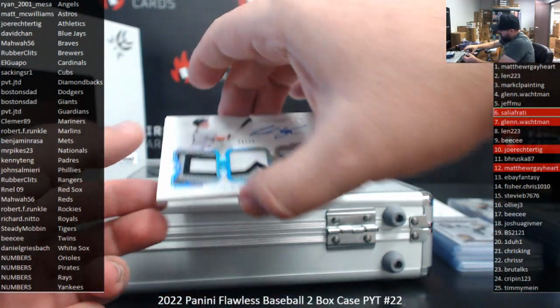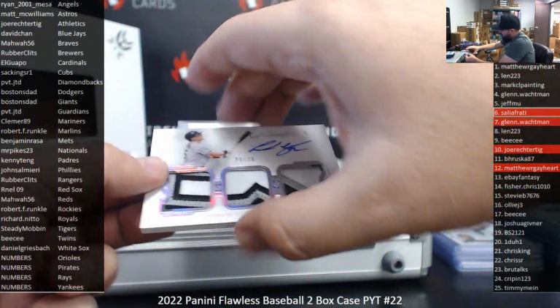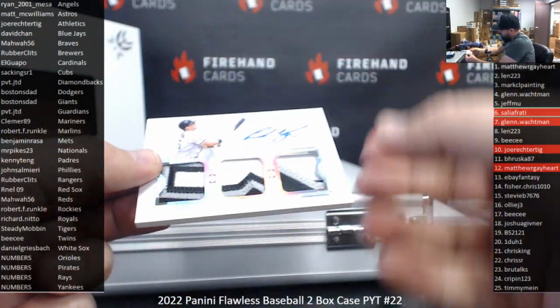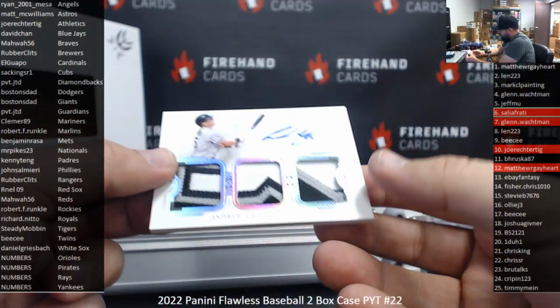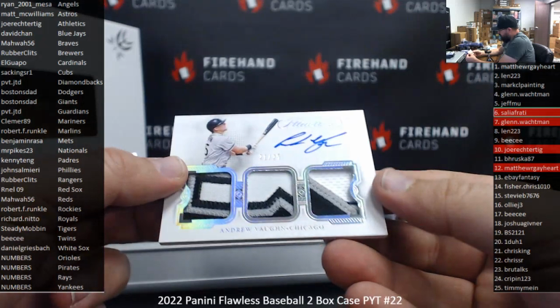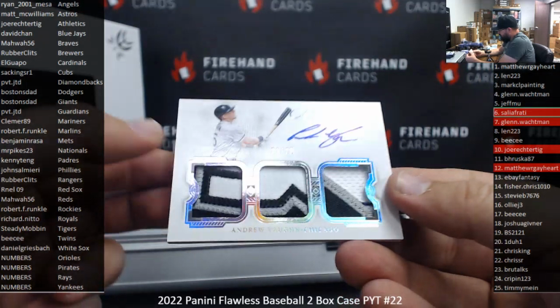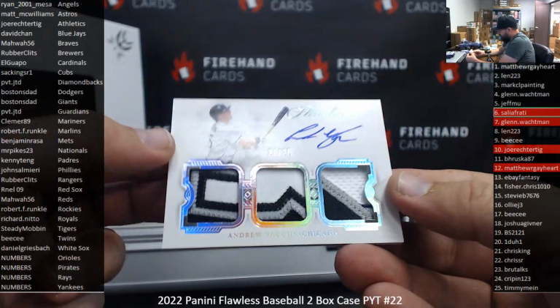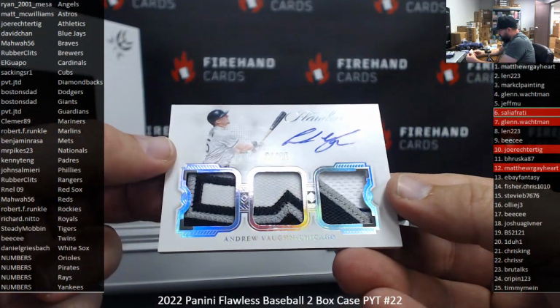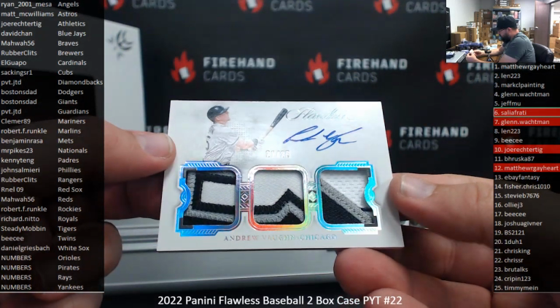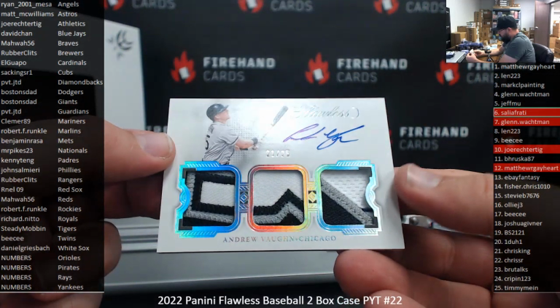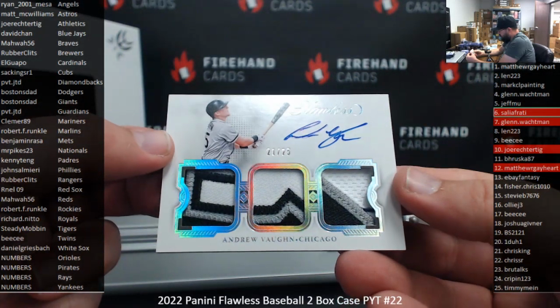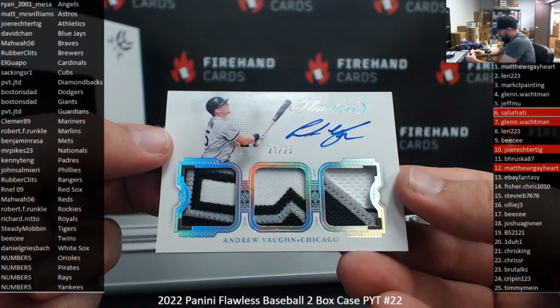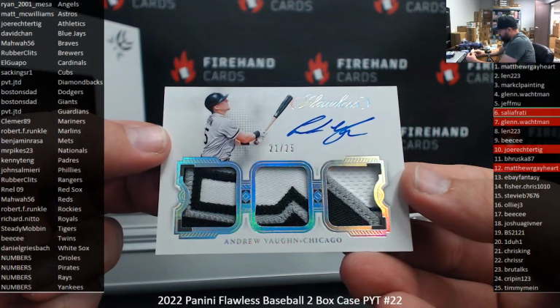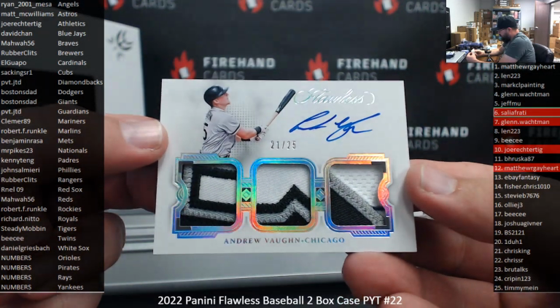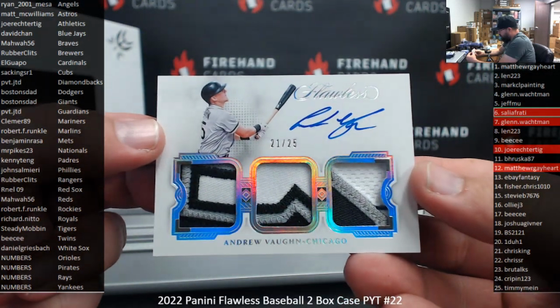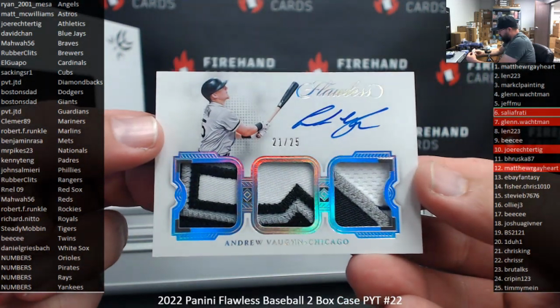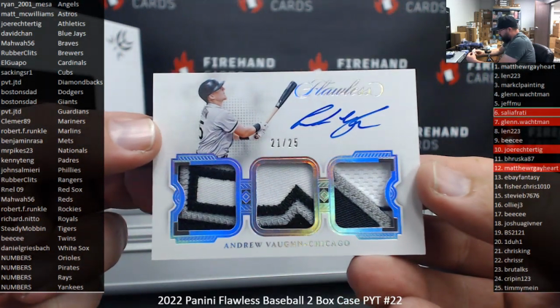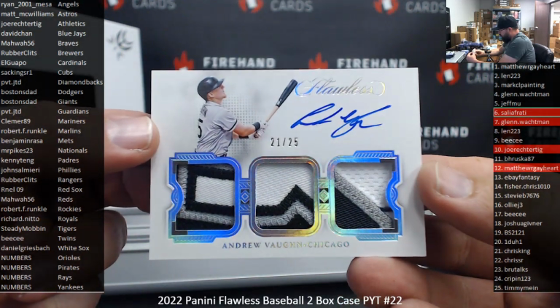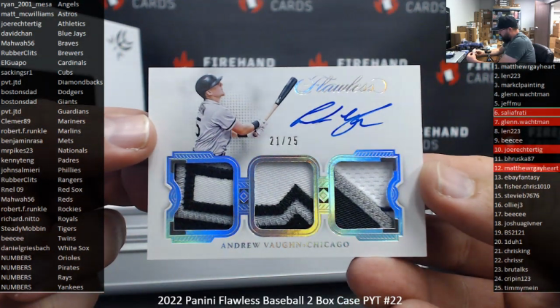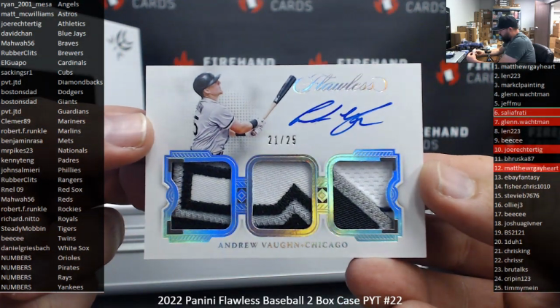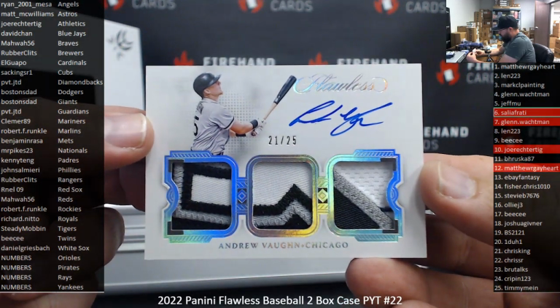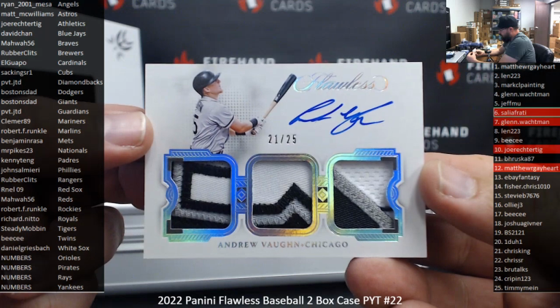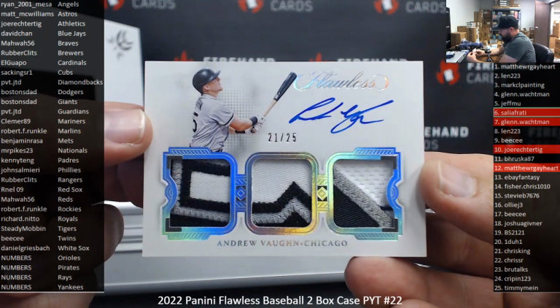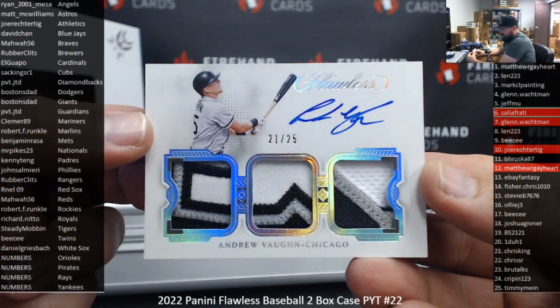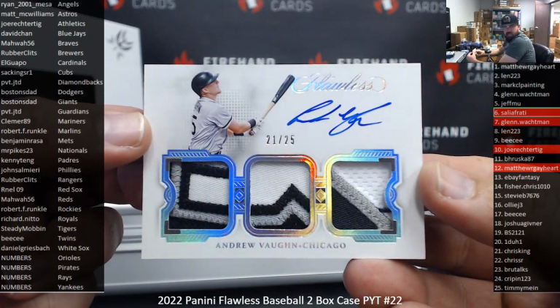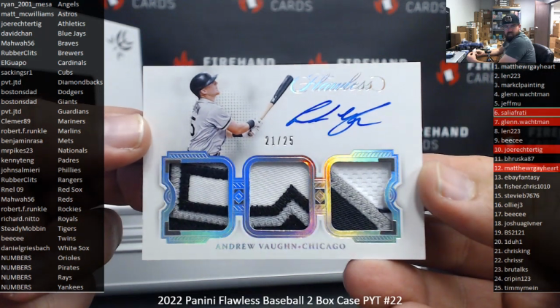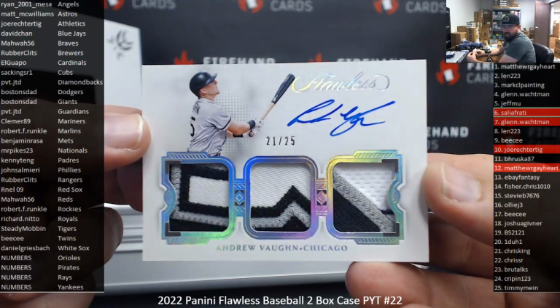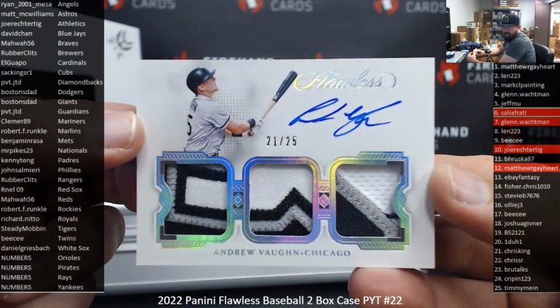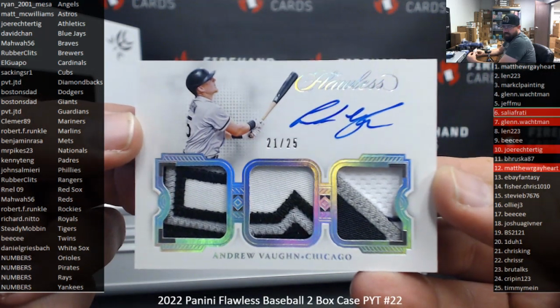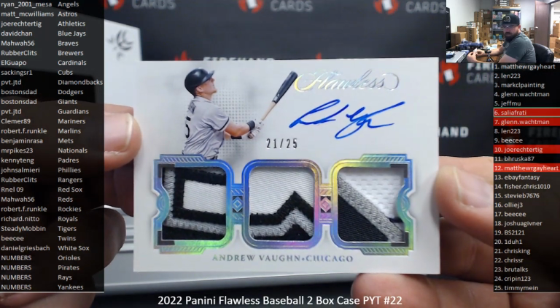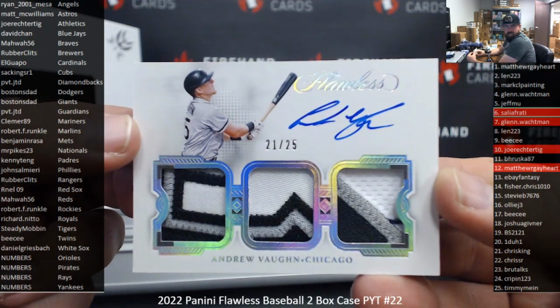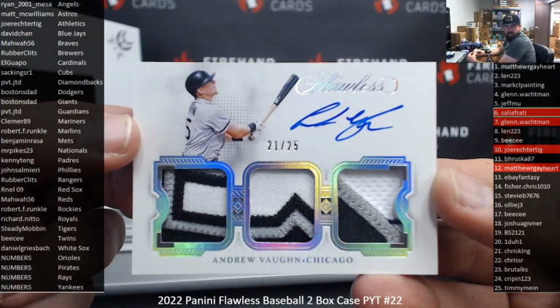Got a Triple Patch Auto, 21-25, for the White Sox — Andrew Vaughn. White Sox for Daniel Griesbach.